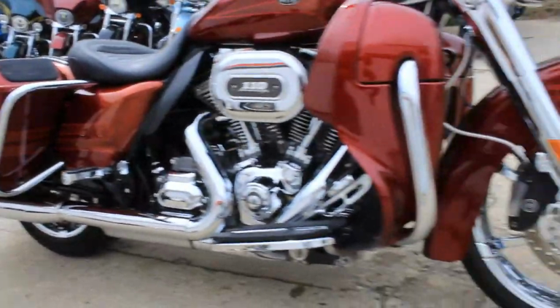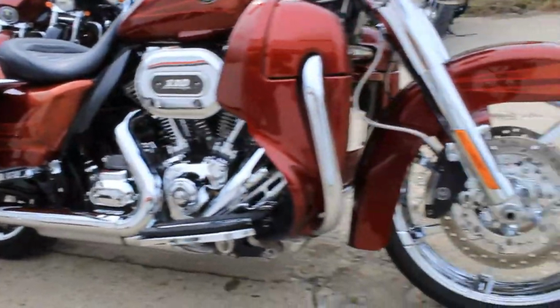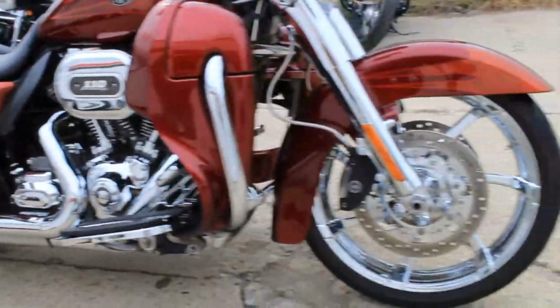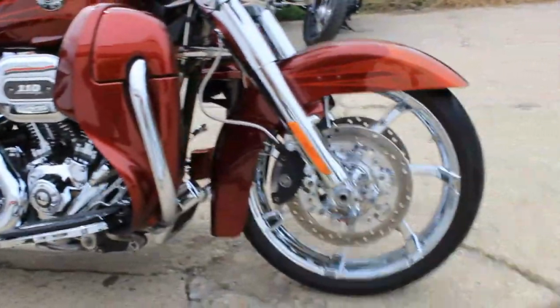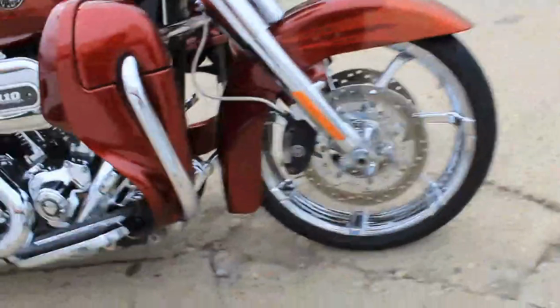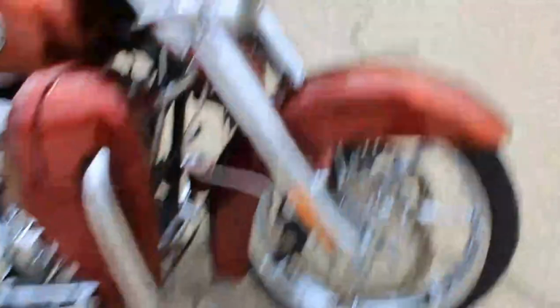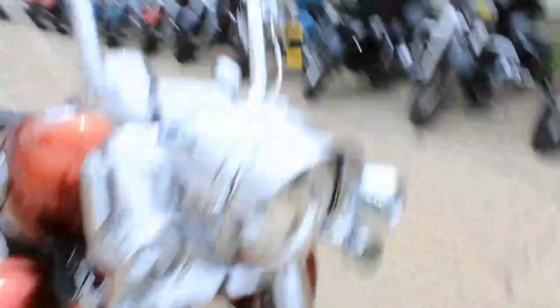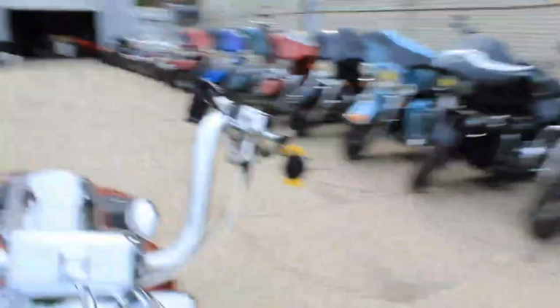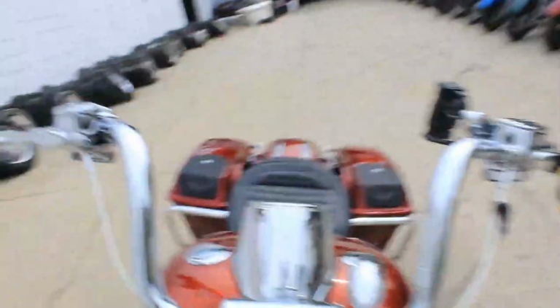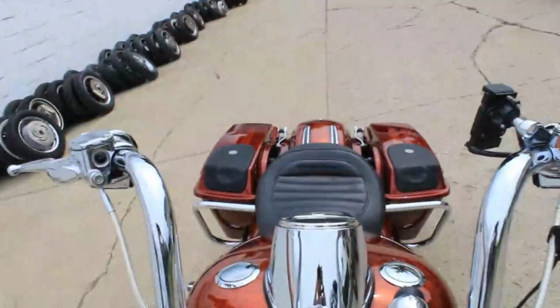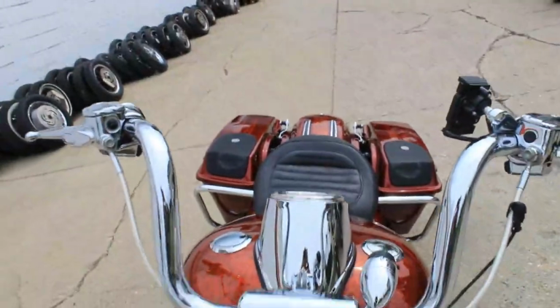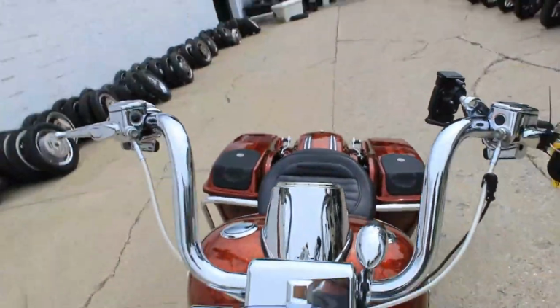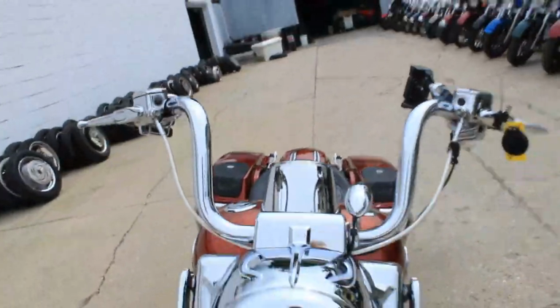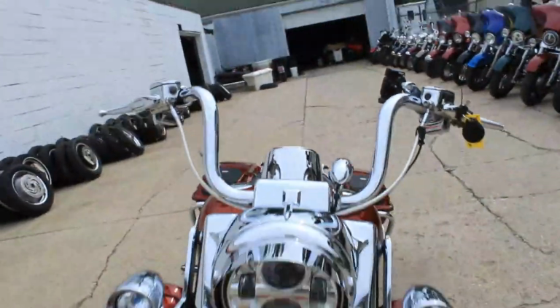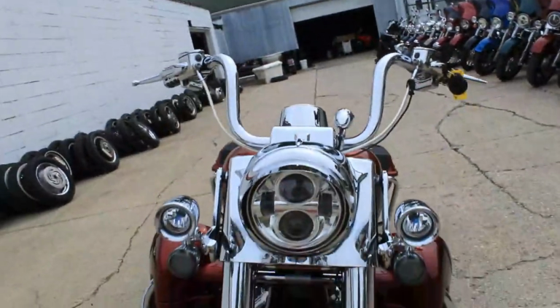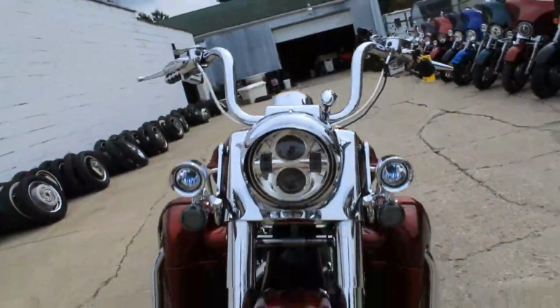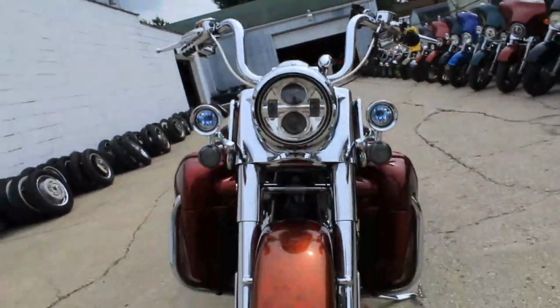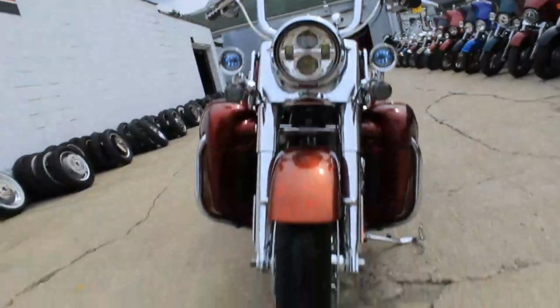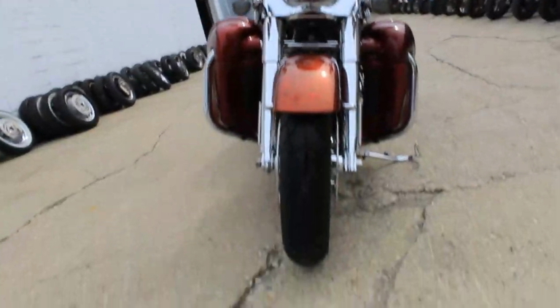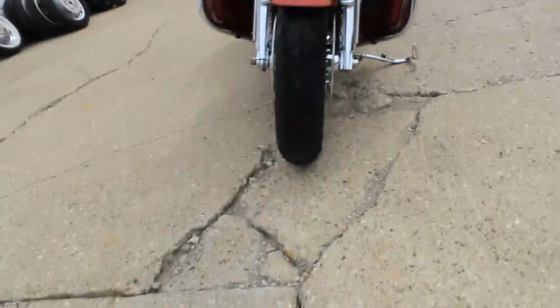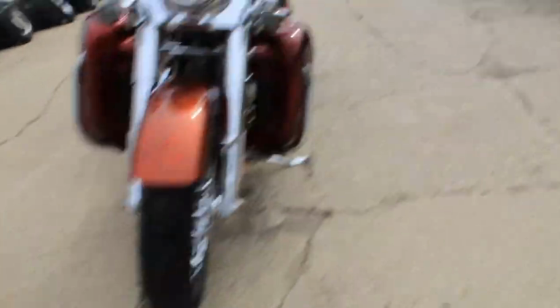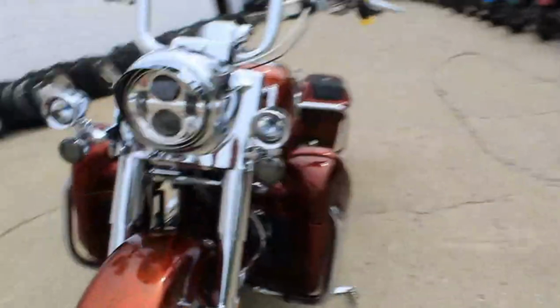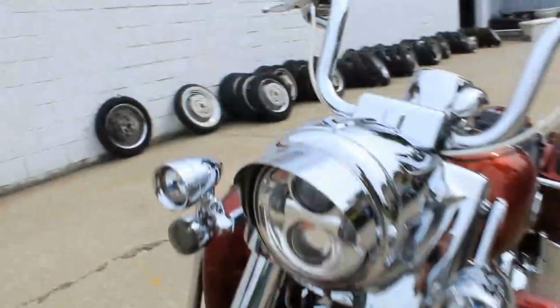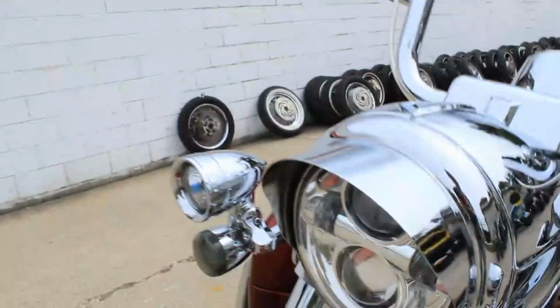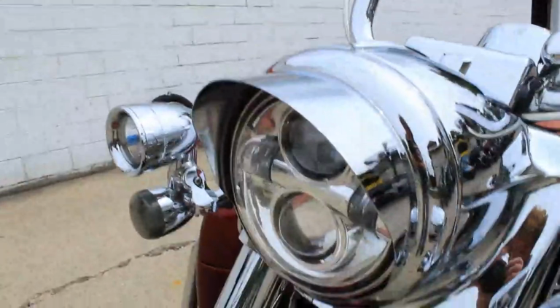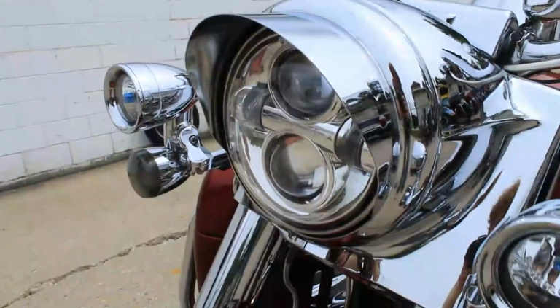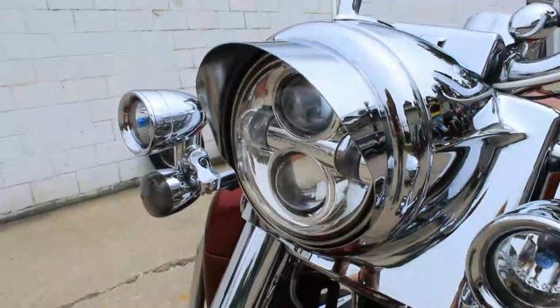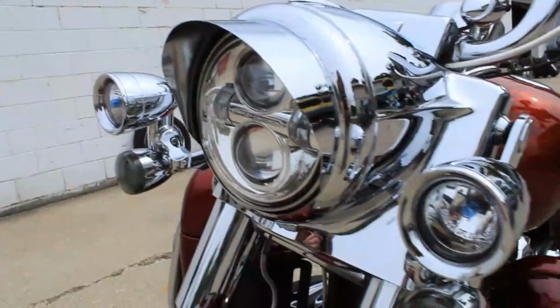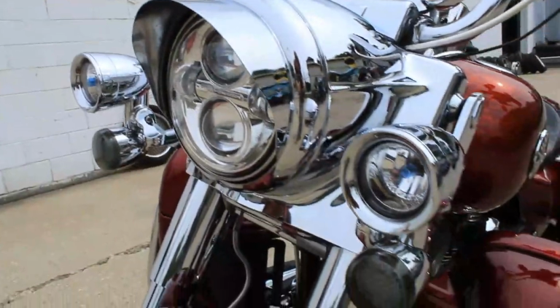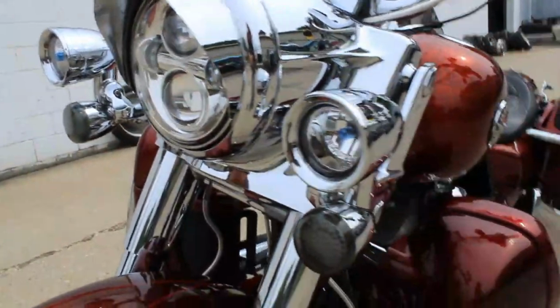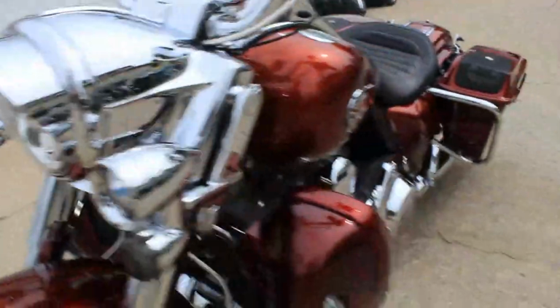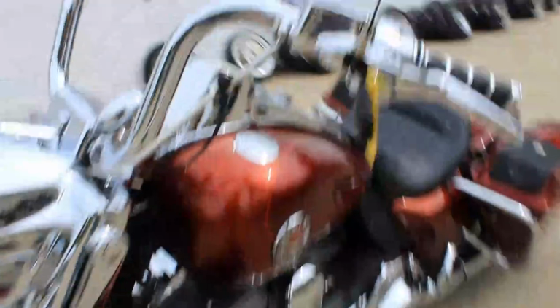Take a close look at this one. It's got the chrome wheels, chrome front end, chrome switch housings, chrome levers. It's got speakers in the lower fairings, speakers in the extended saddlebags, and the Vance & Hines exhaust makes this Road King sound as cool as it looks.